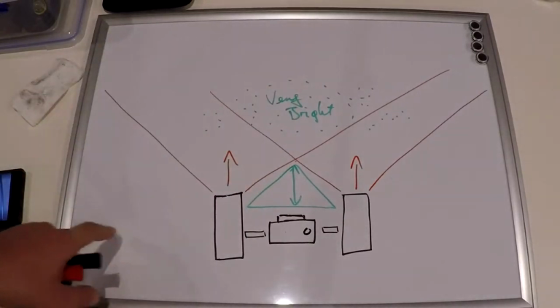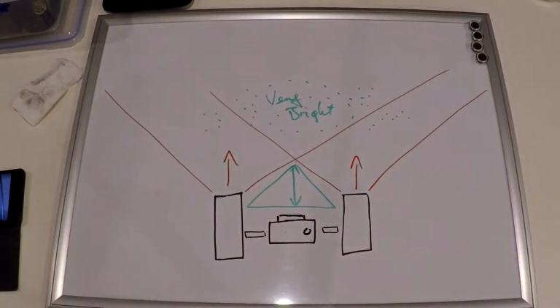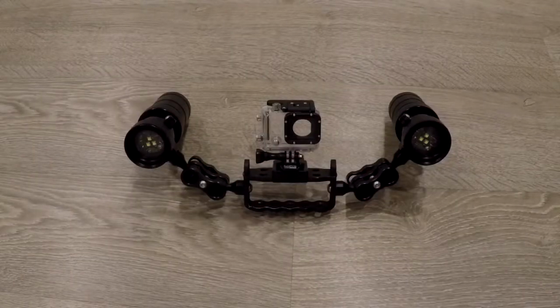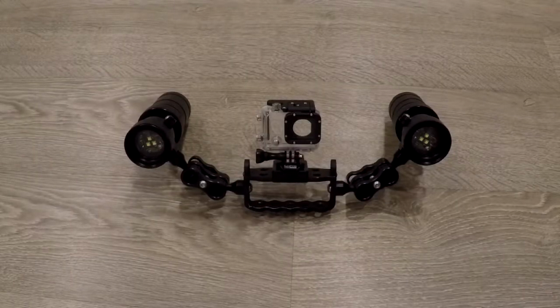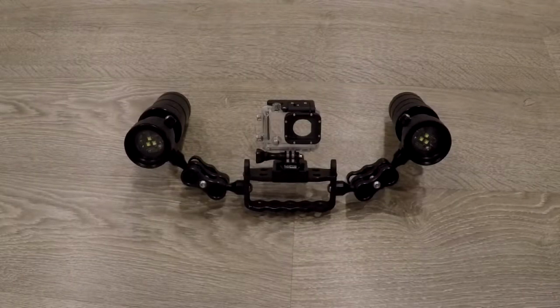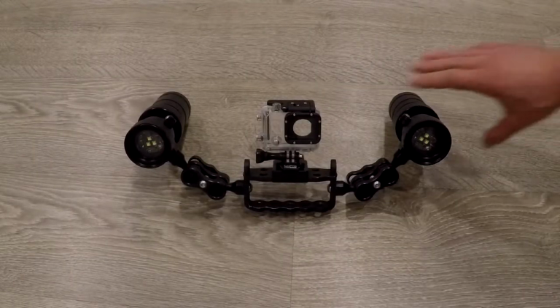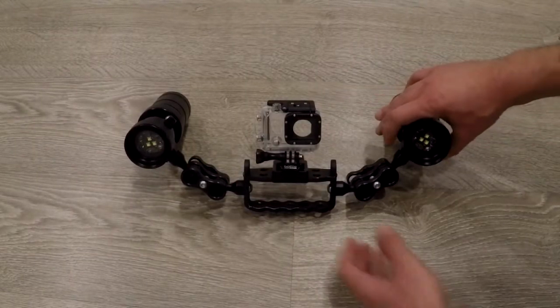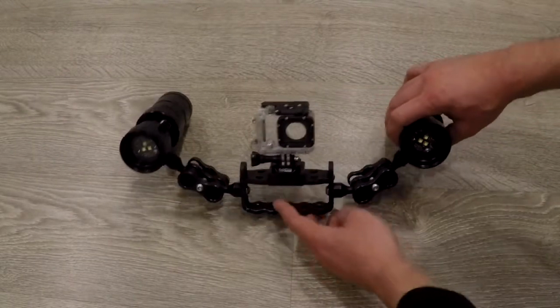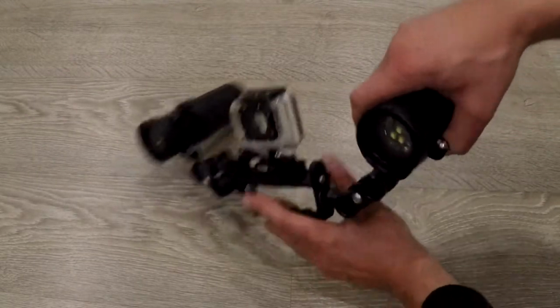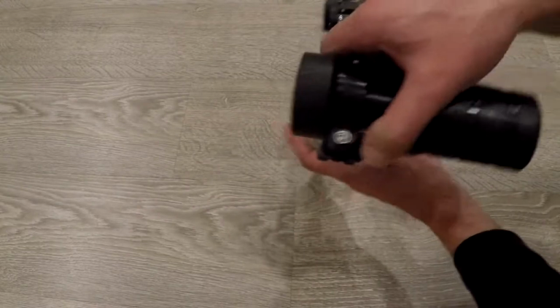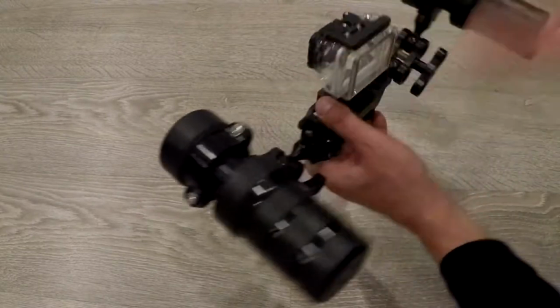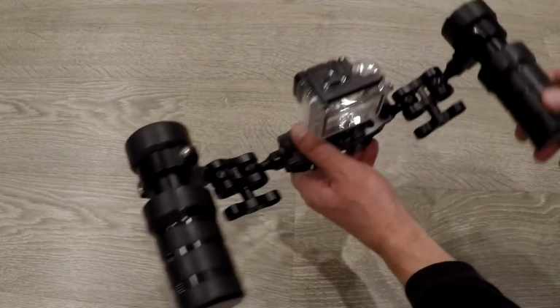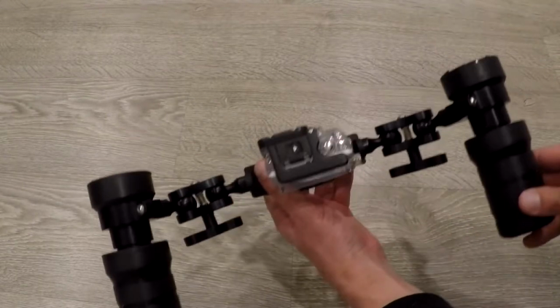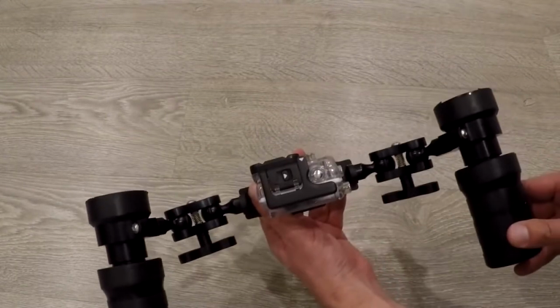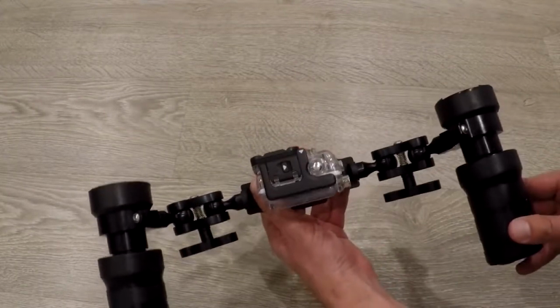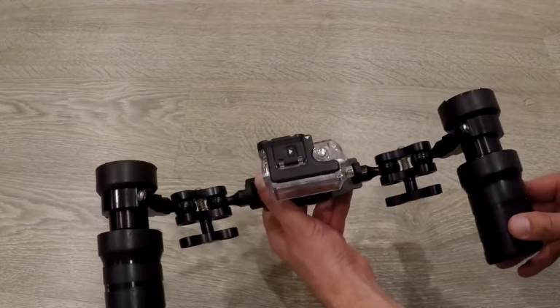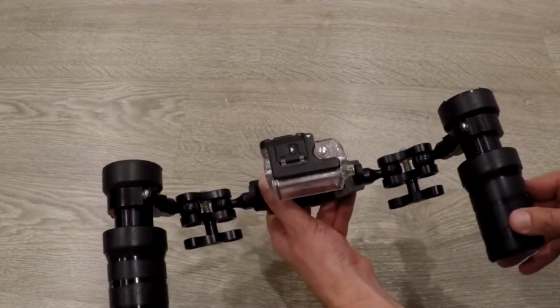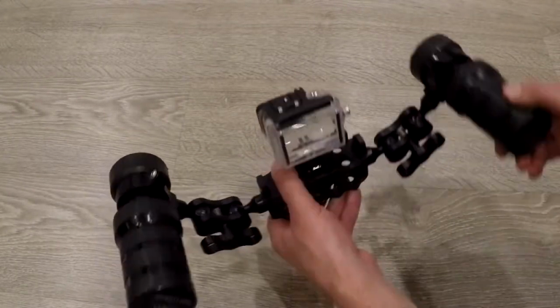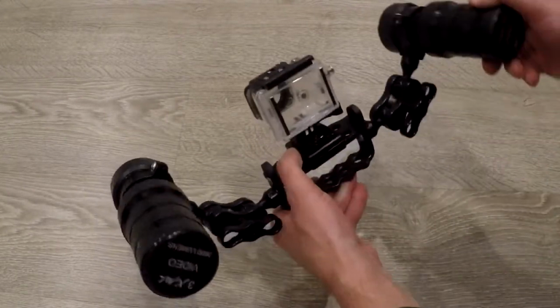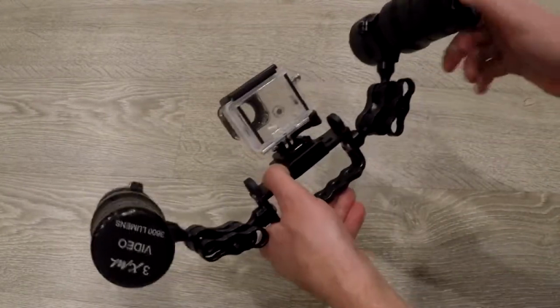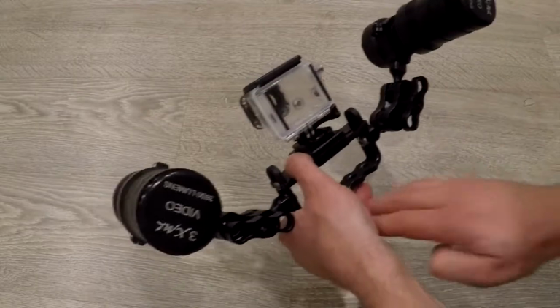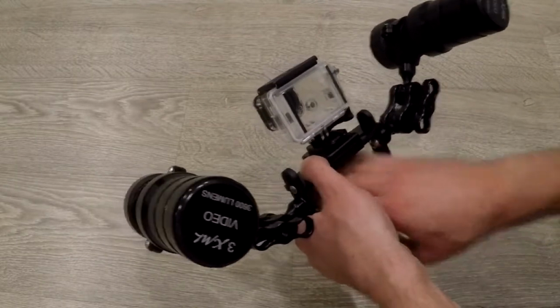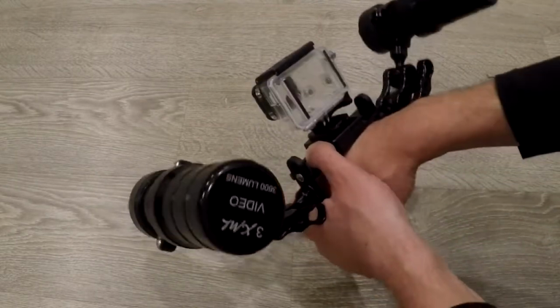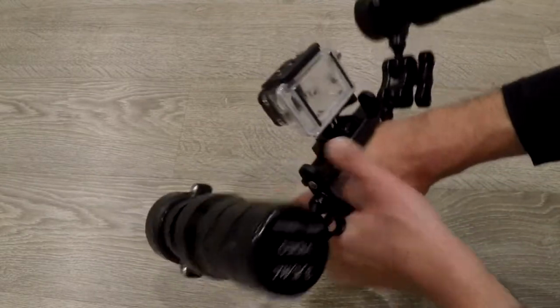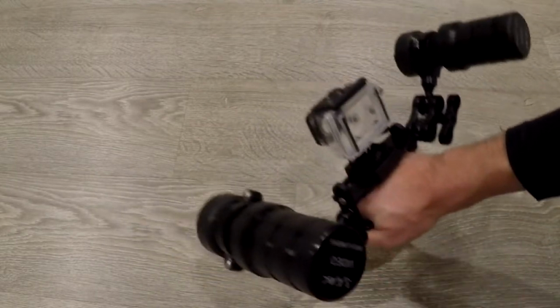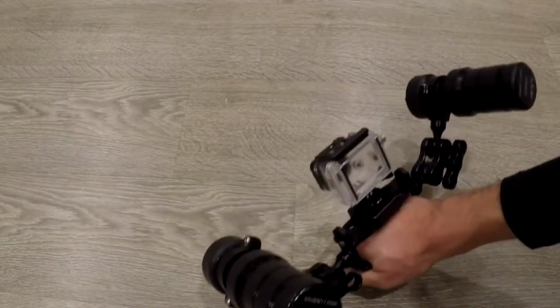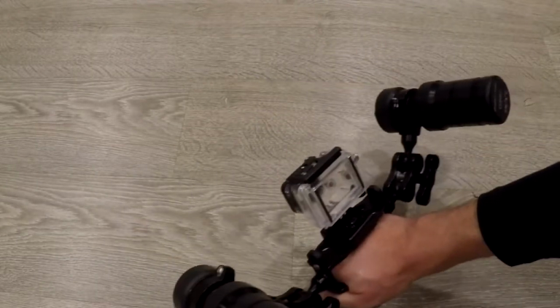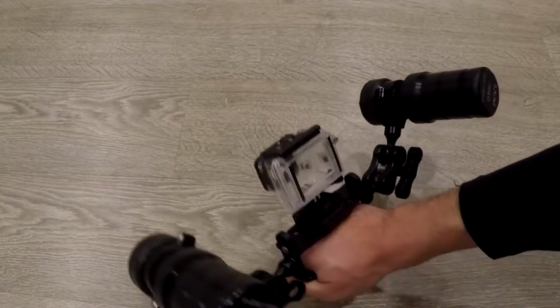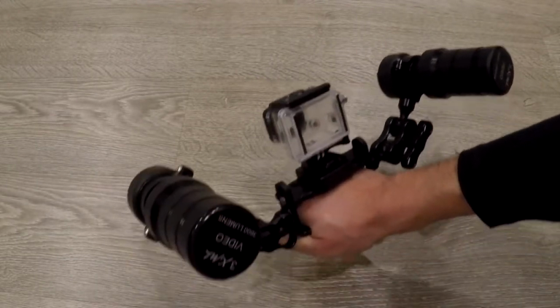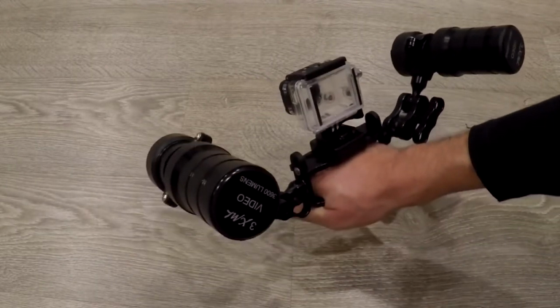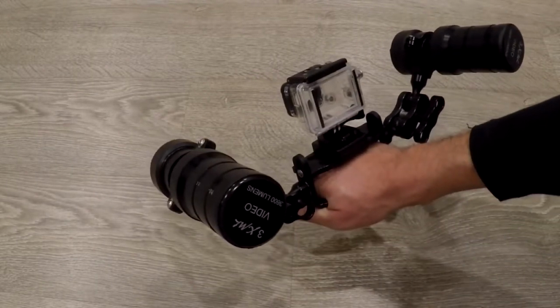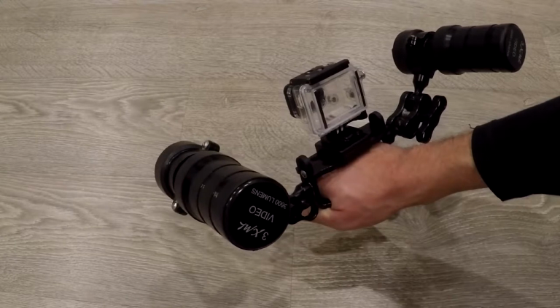This is my system. It is a GoPro kit made by a company called Light4Me. I have two 3600 lumen video lamps, which gives me a combined strength of 7200 lumens, and it has a very nice Goodman grip so that I can hold it steady in the water.